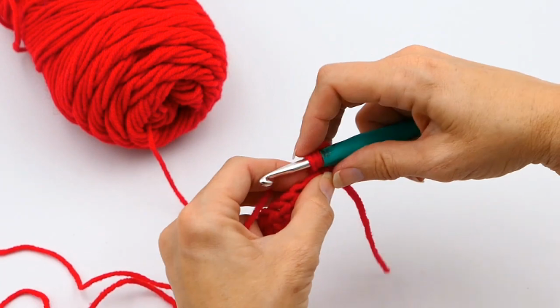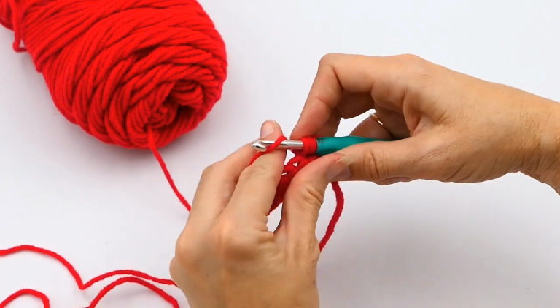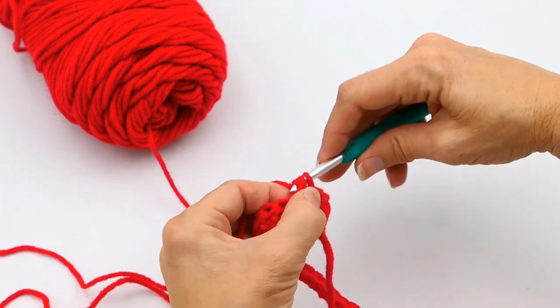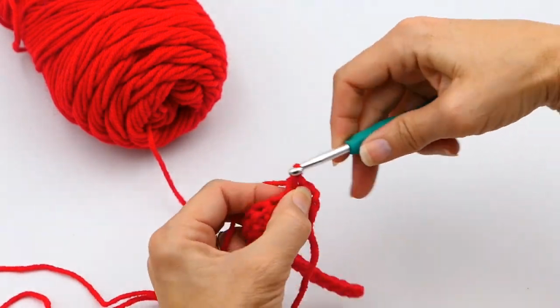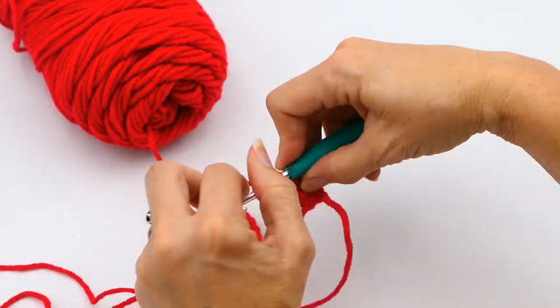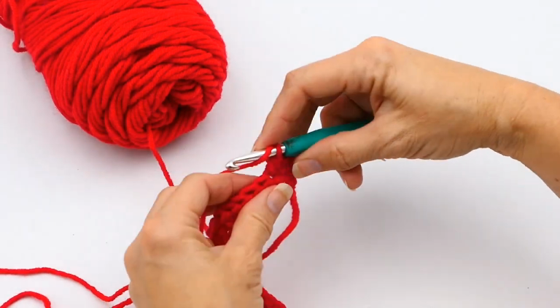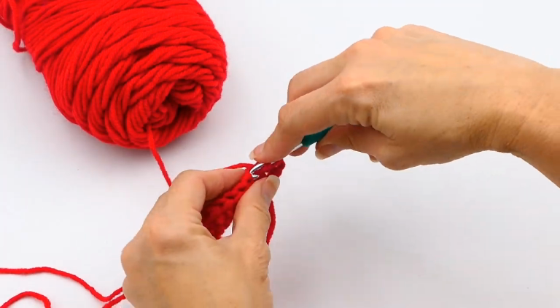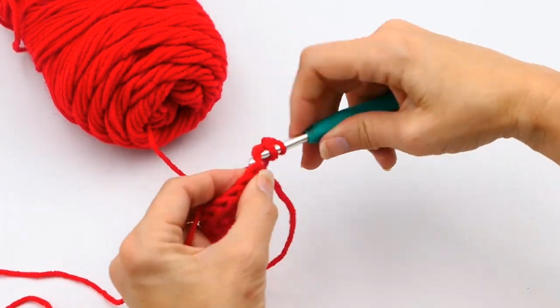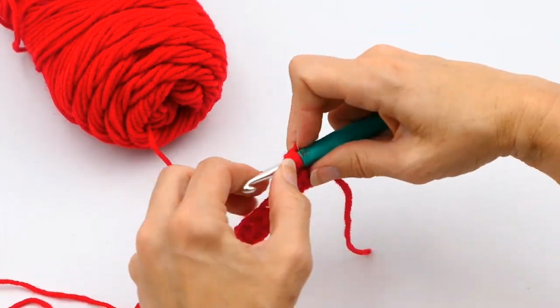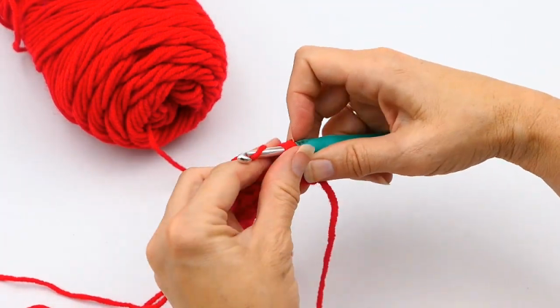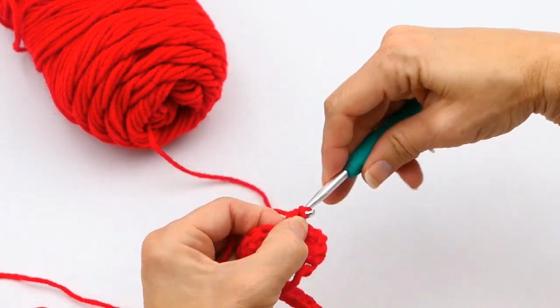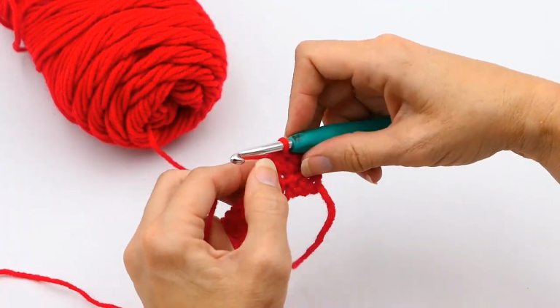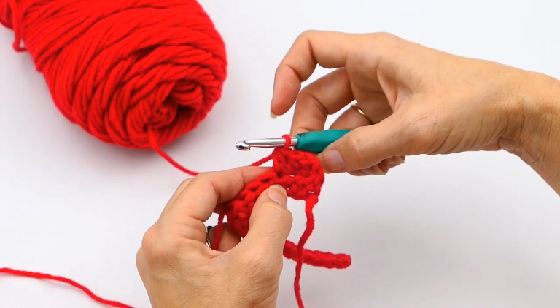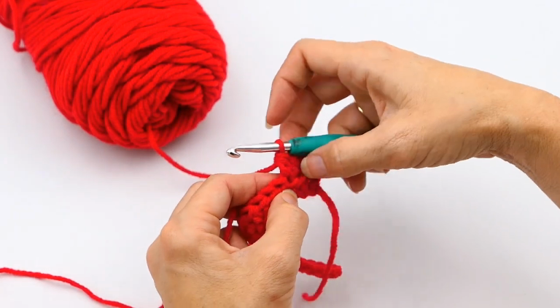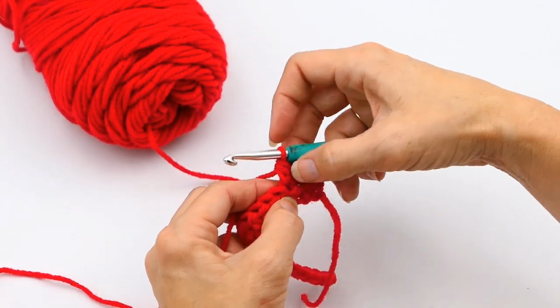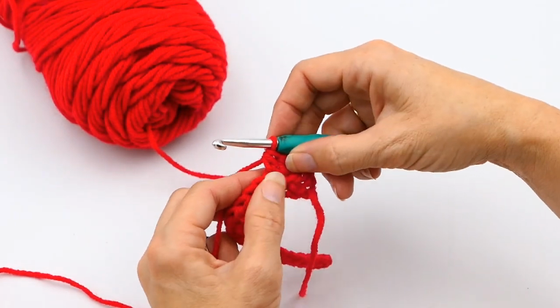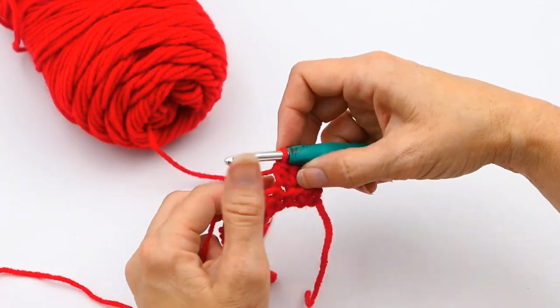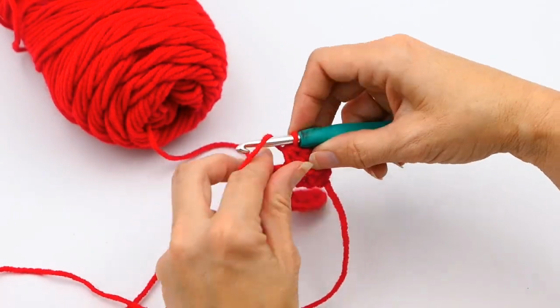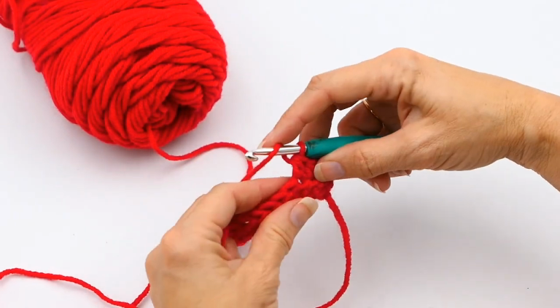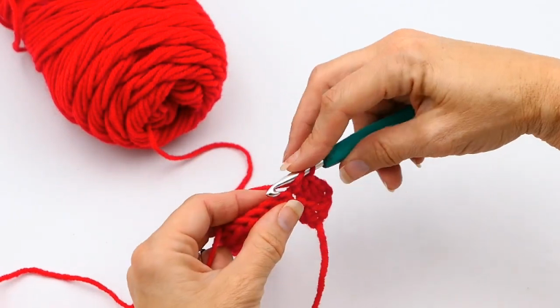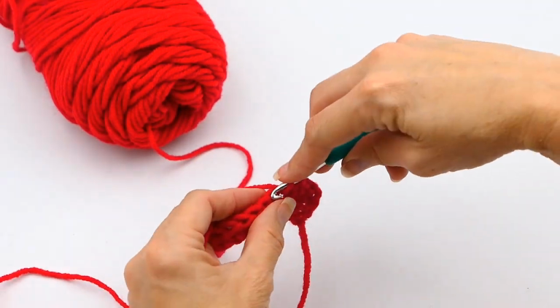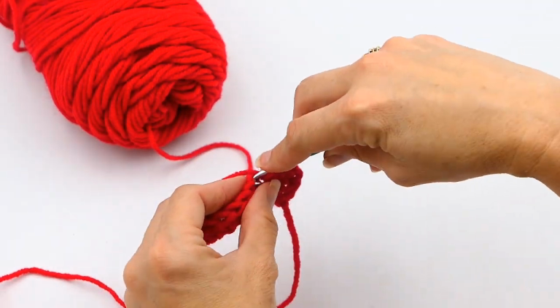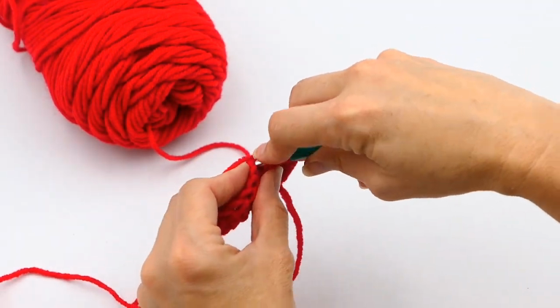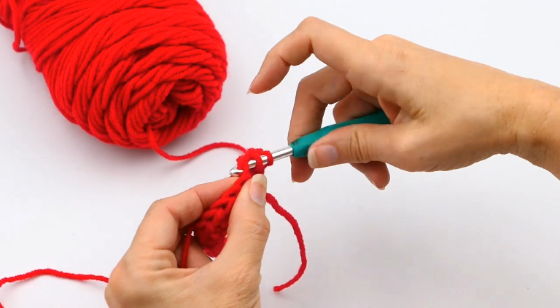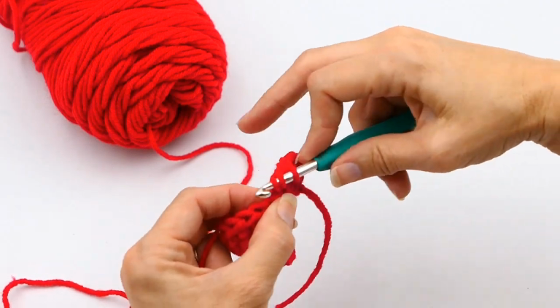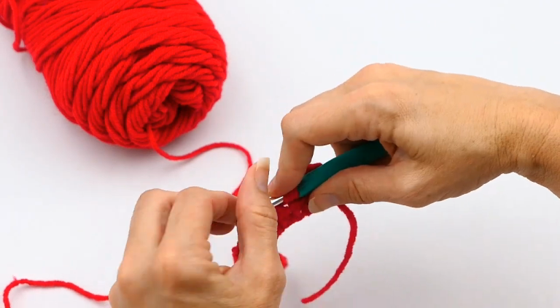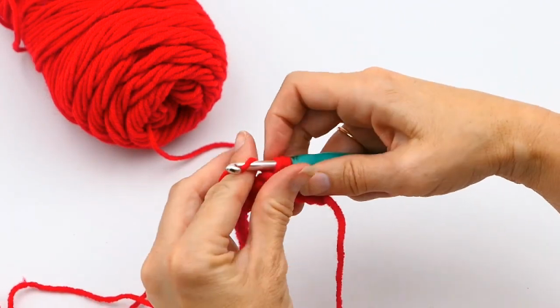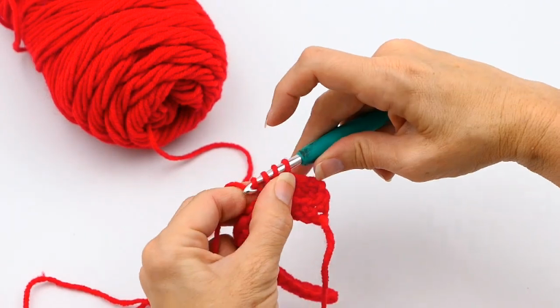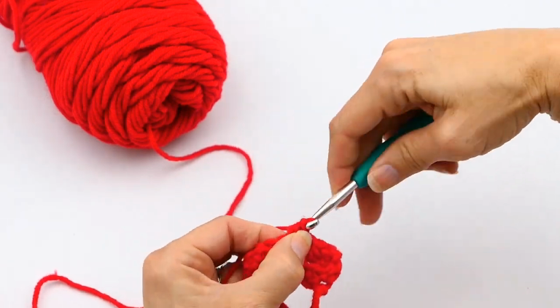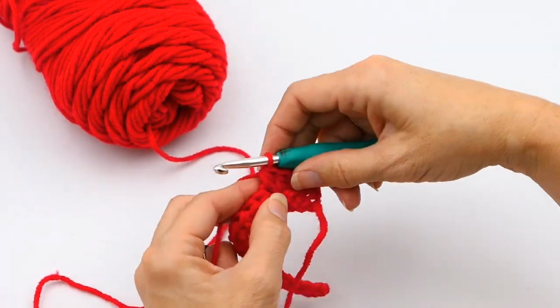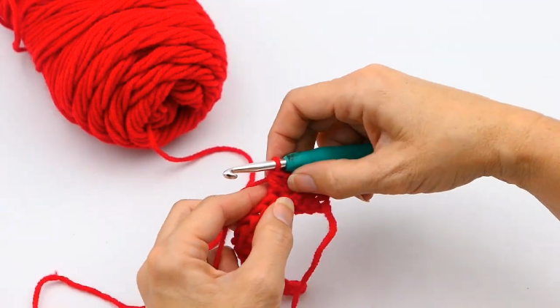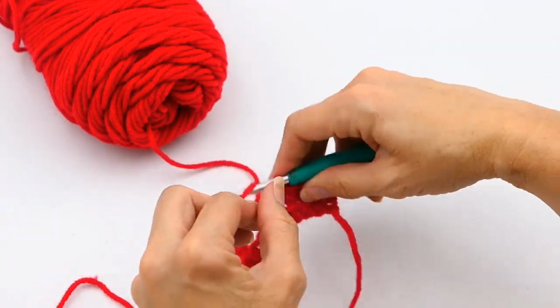Right now I'm just going to make a row of a few half double crochets here, so you can see me just starting this next row. And in this next stitch, I'm going to make two half double crochets — so that's going to be my increase: two half double crochets in the same stitch.